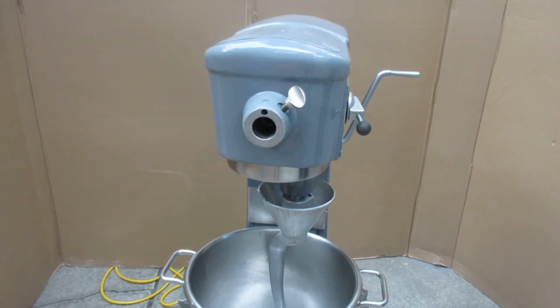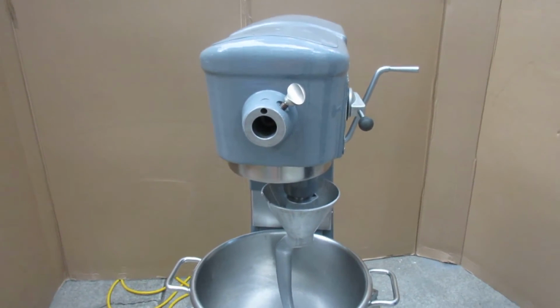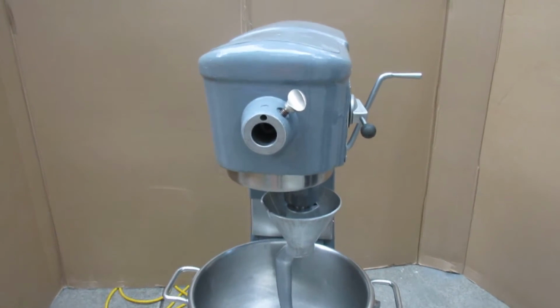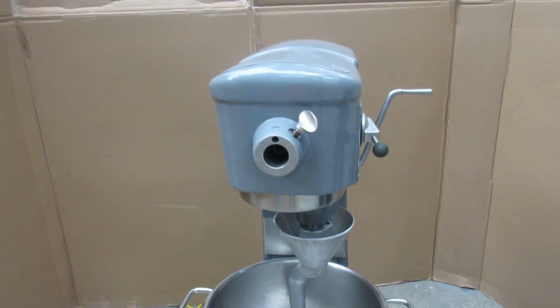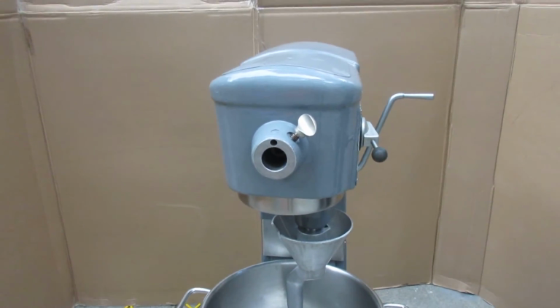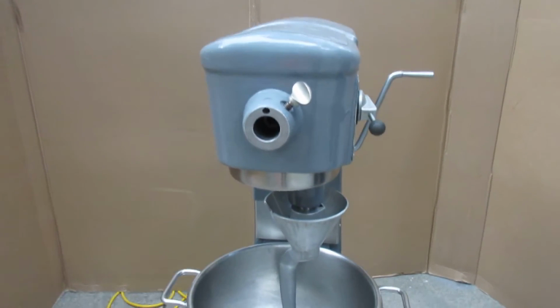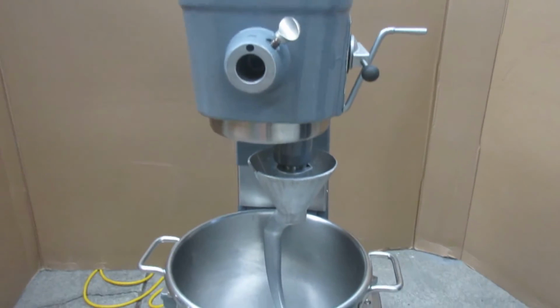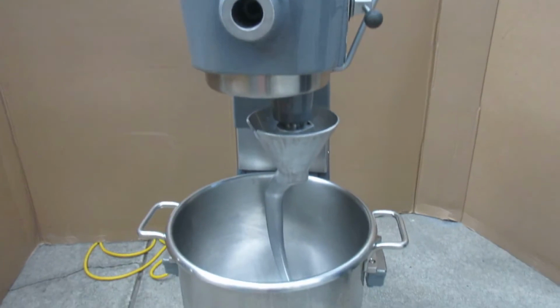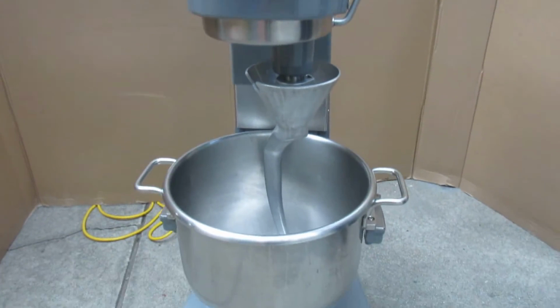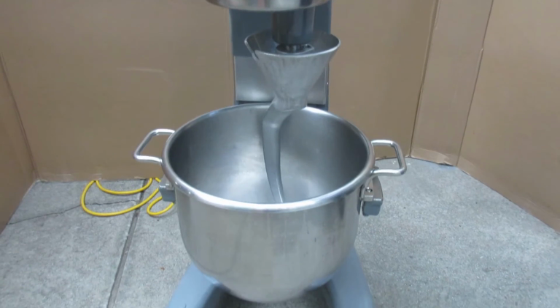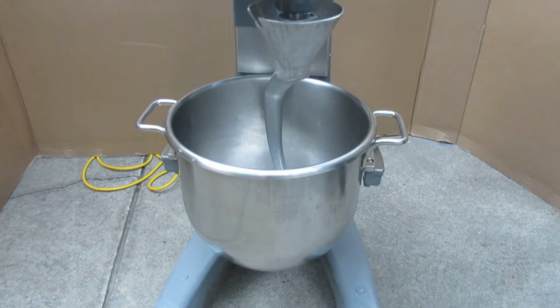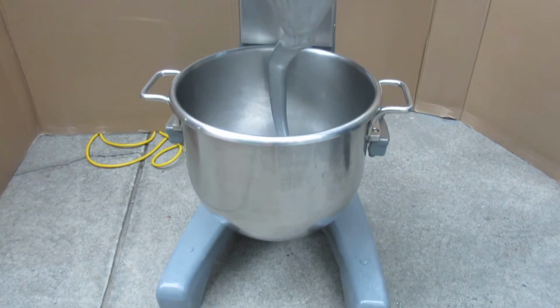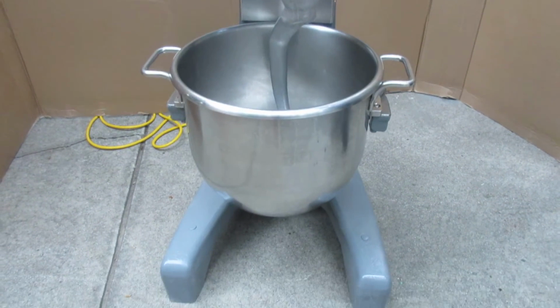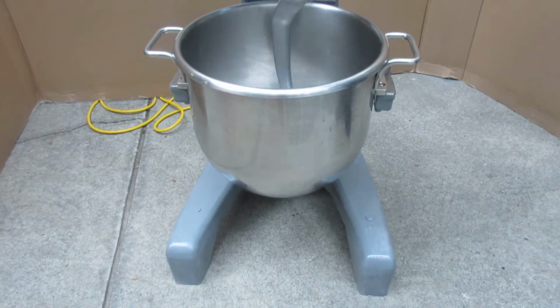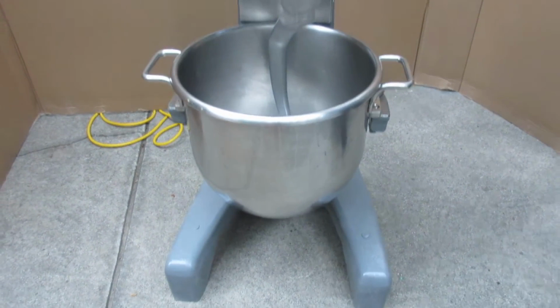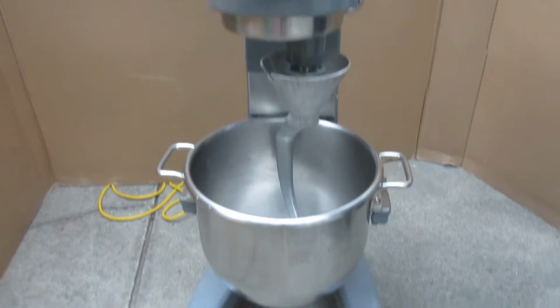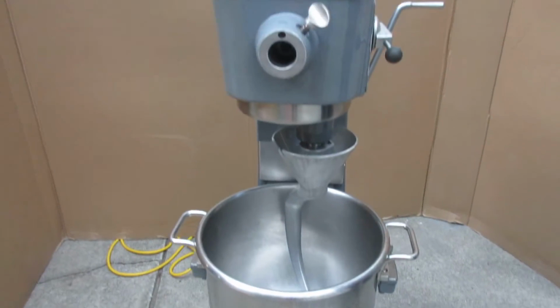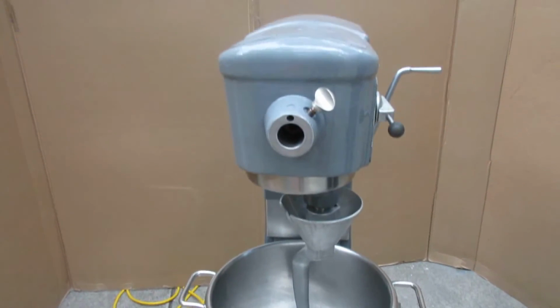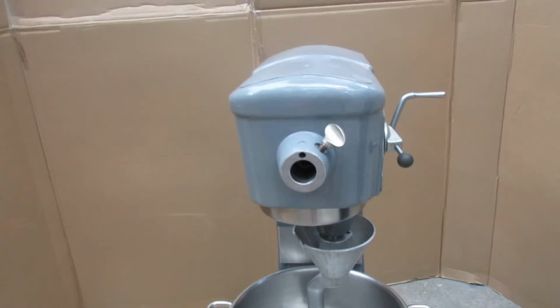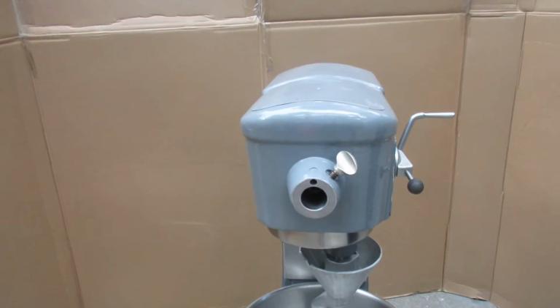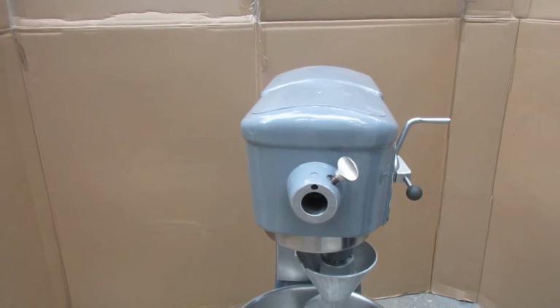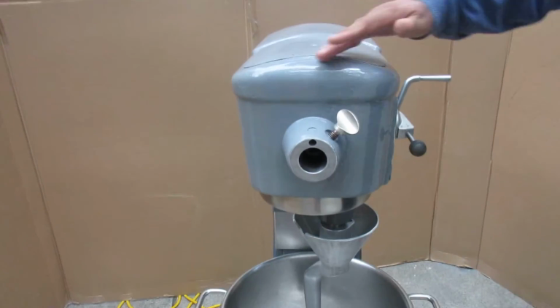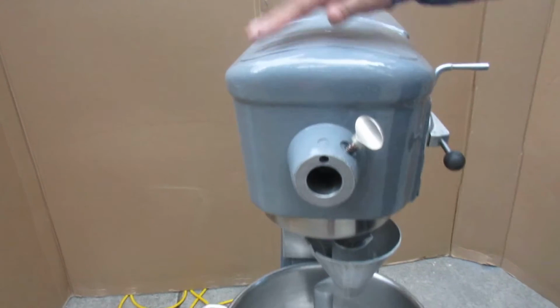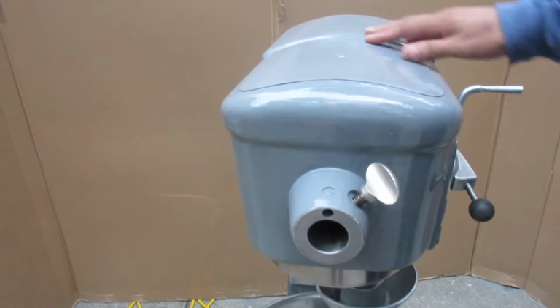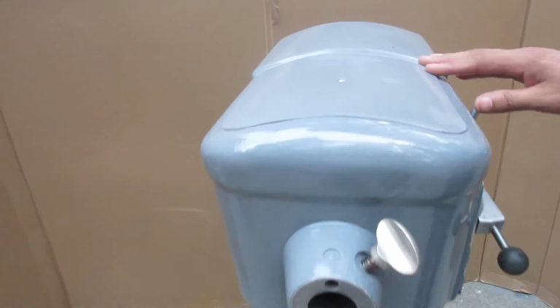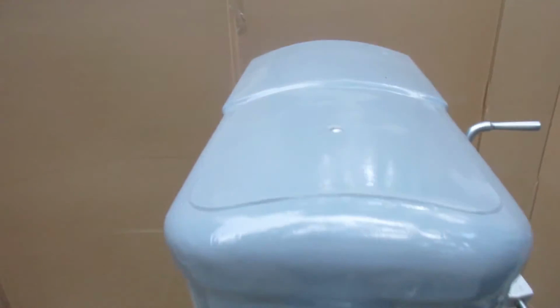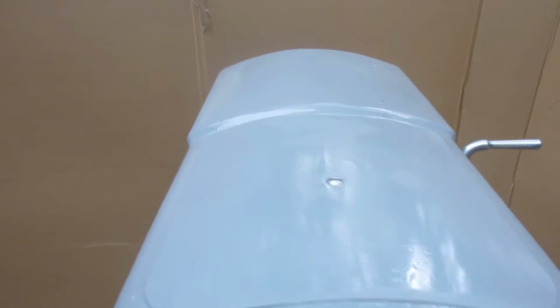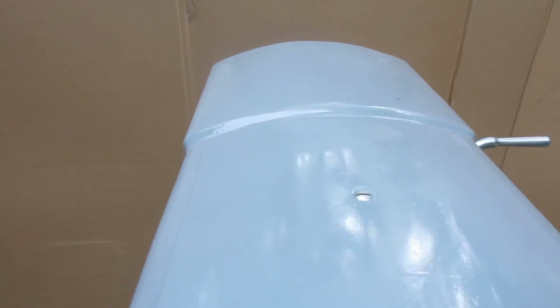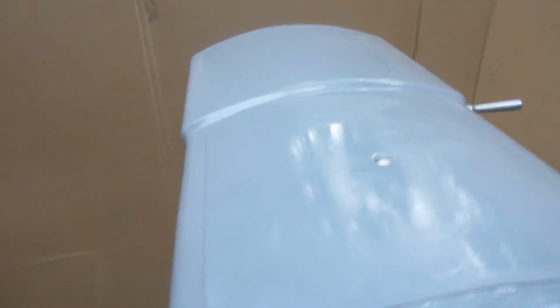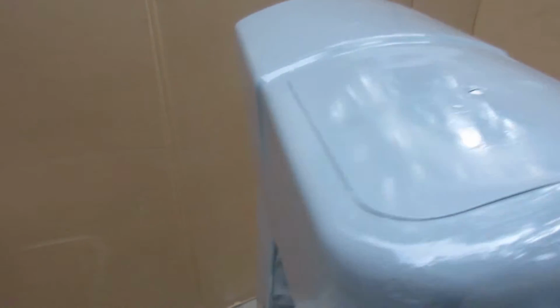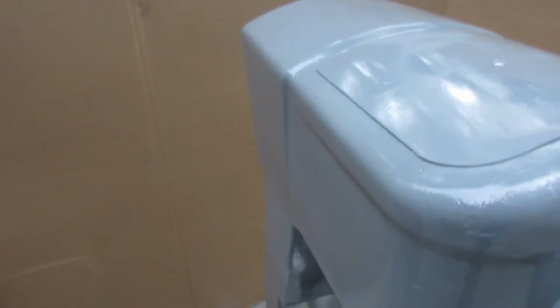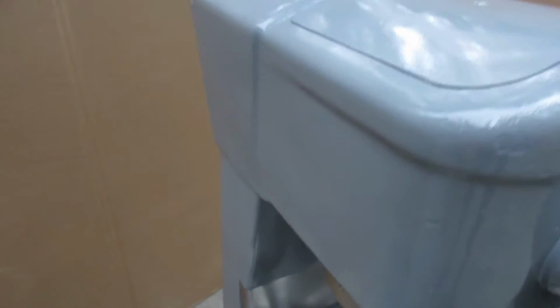This is a Hobart D300 mixer. It's a 30 quart mixer that we have up for sale. It's in use but in pretty good condition. It's been completely degreased and repainted. As you can see, it's very, very clean.